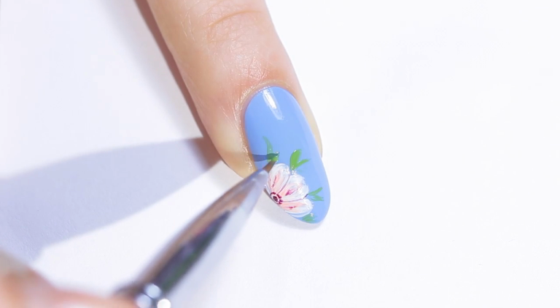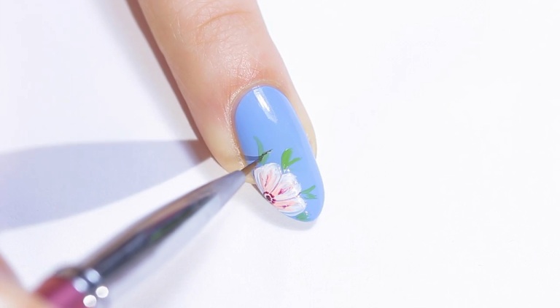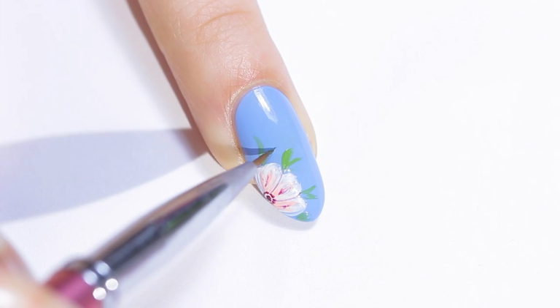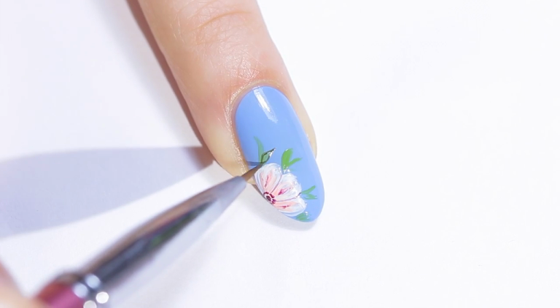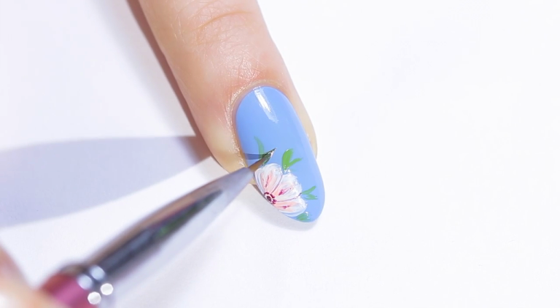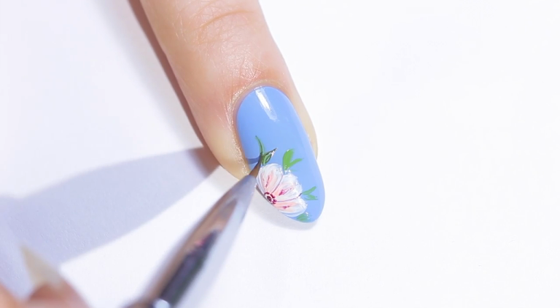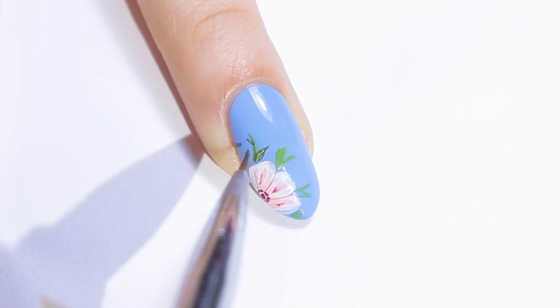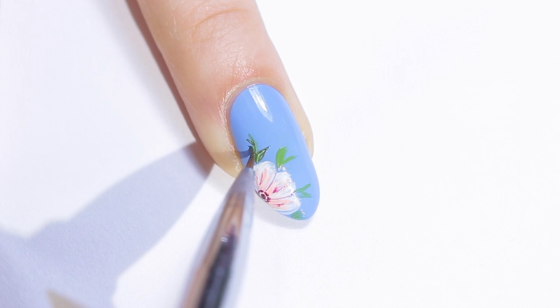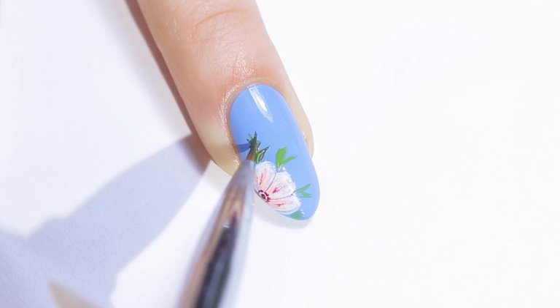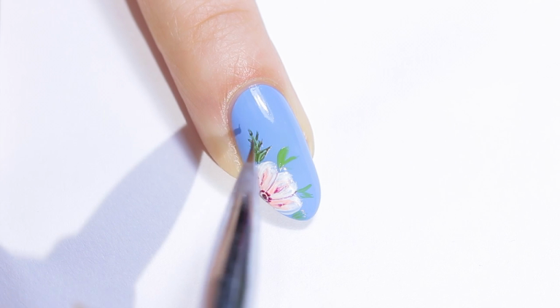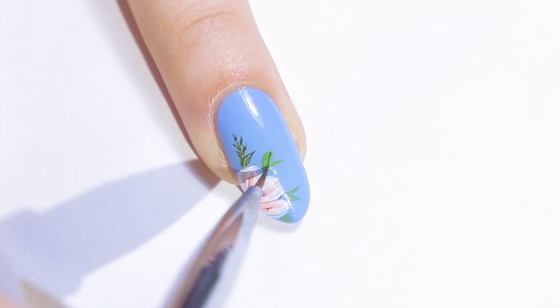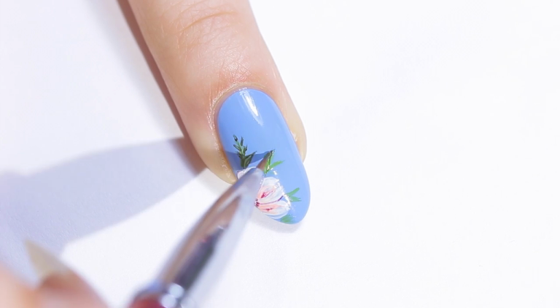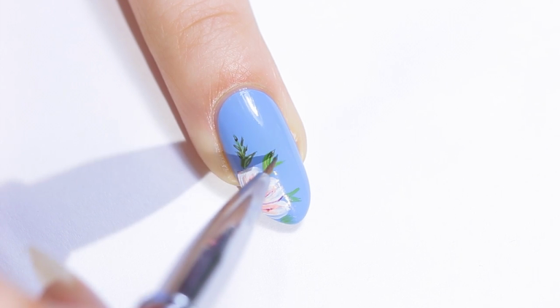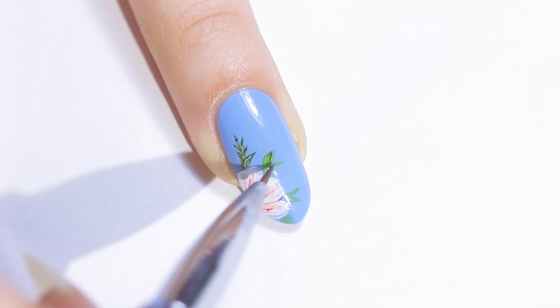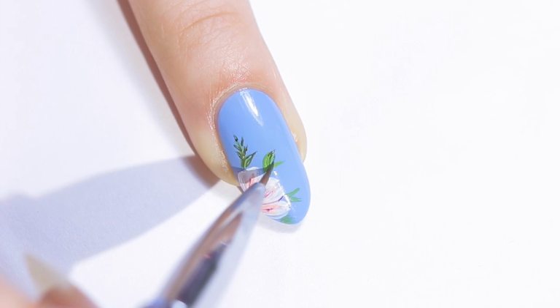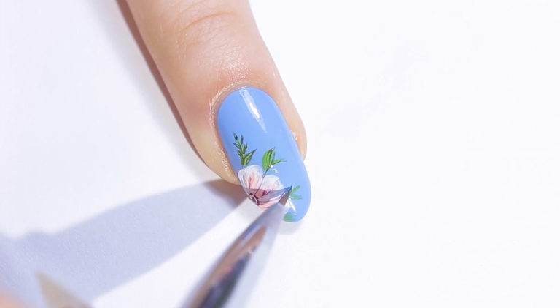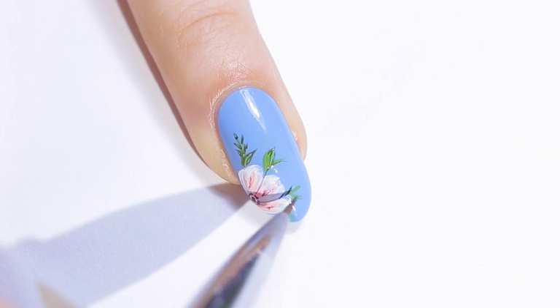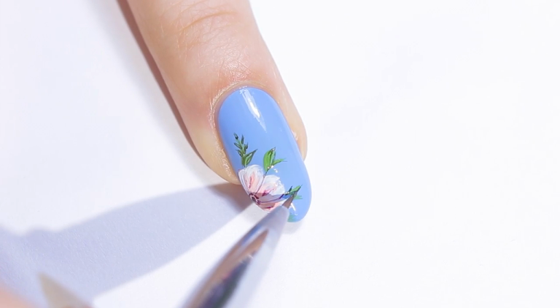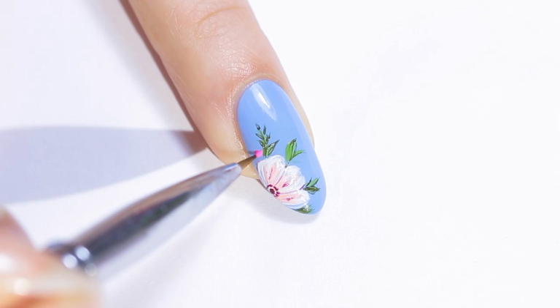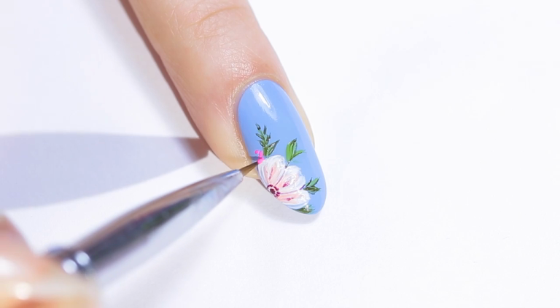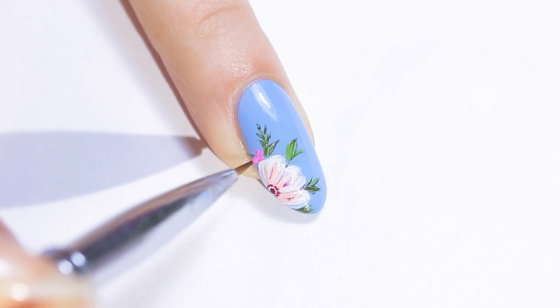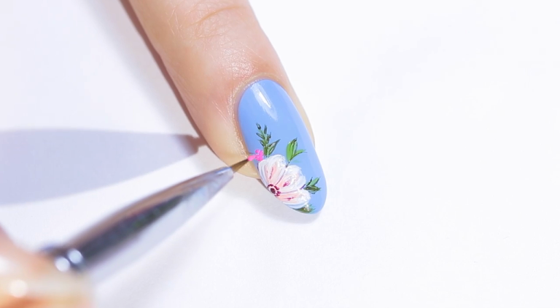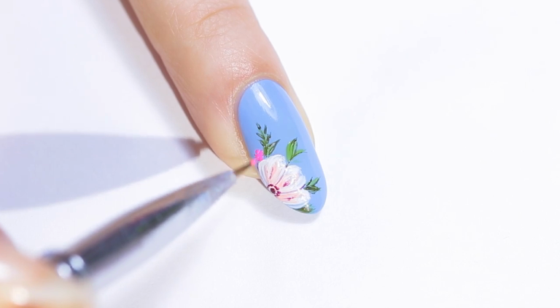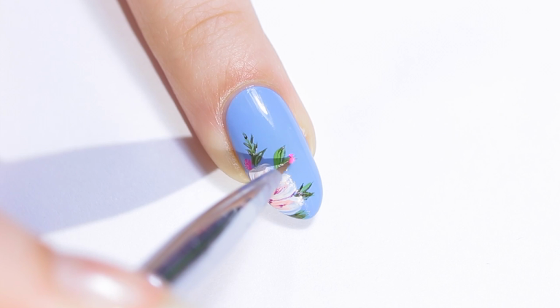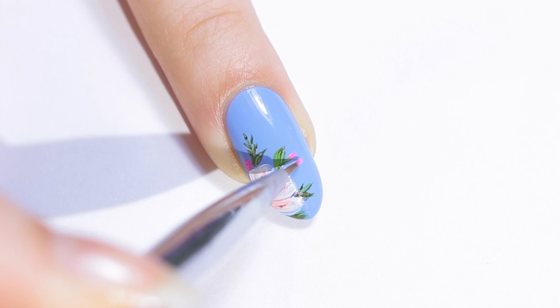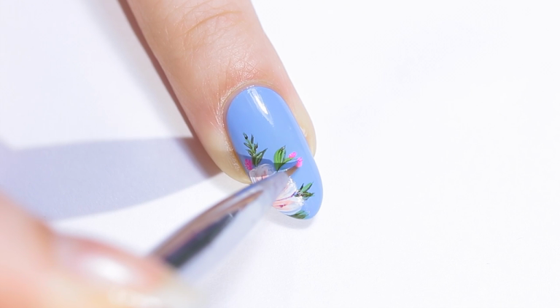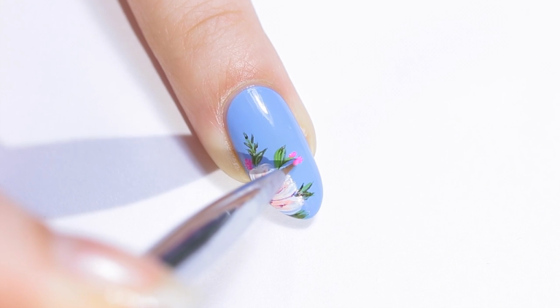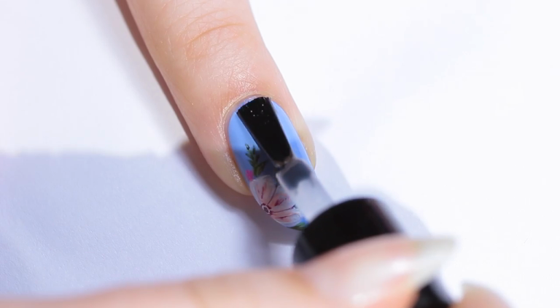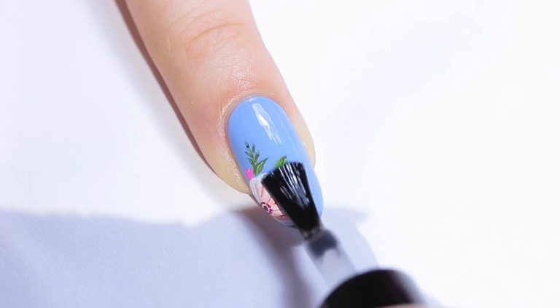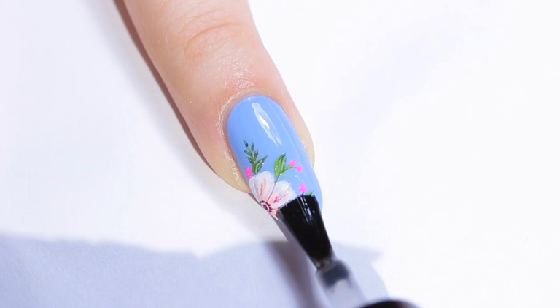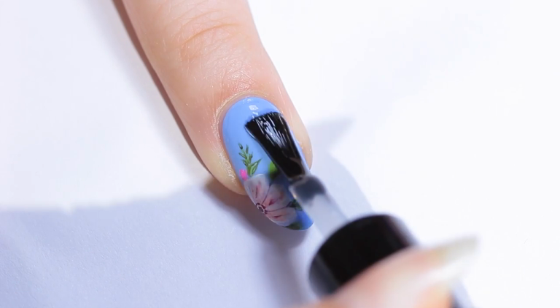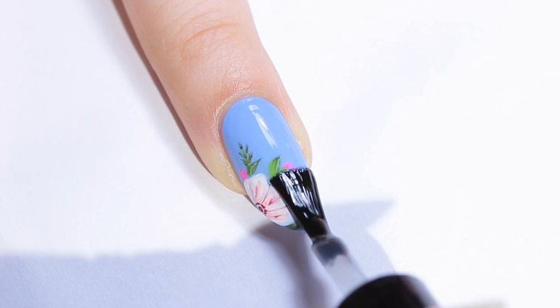Then paint some more green leaves in between the petals and add some tiny neon pink flowers. Clean up and add a top coat.